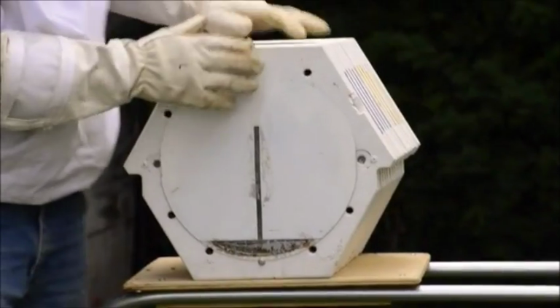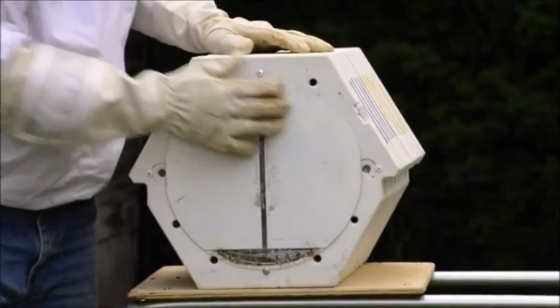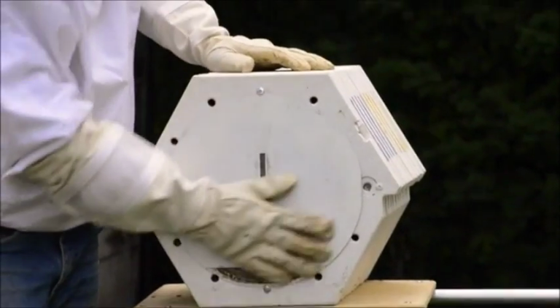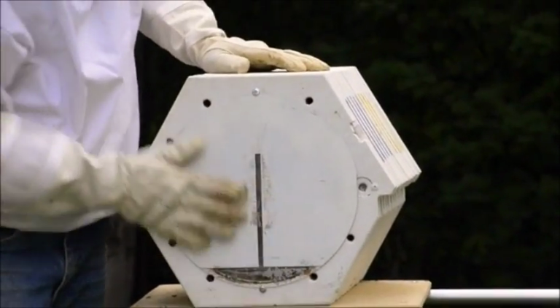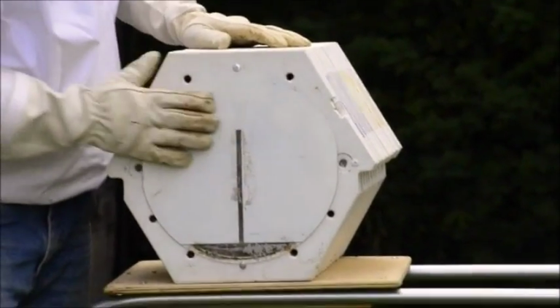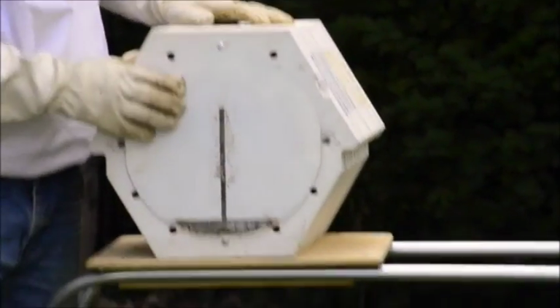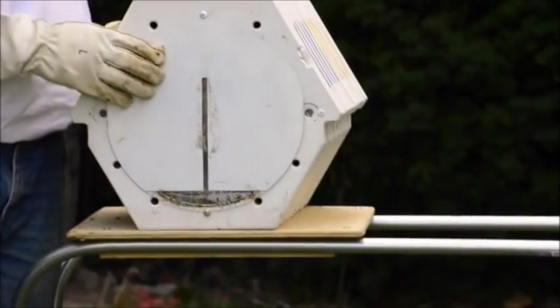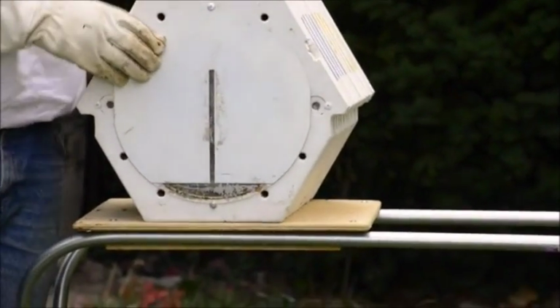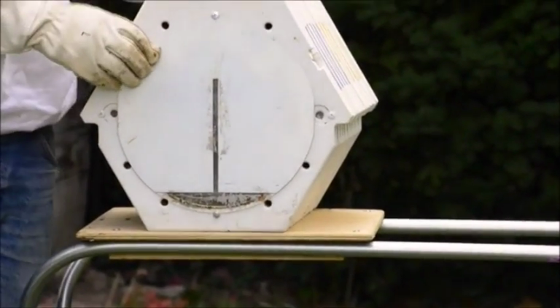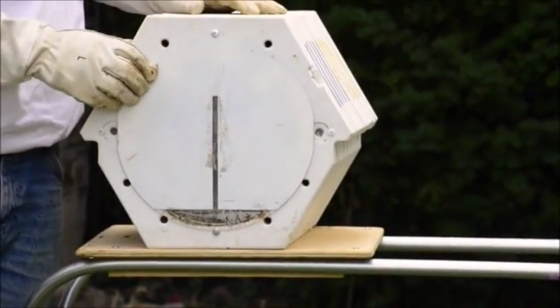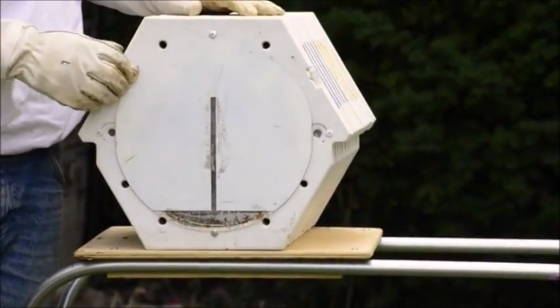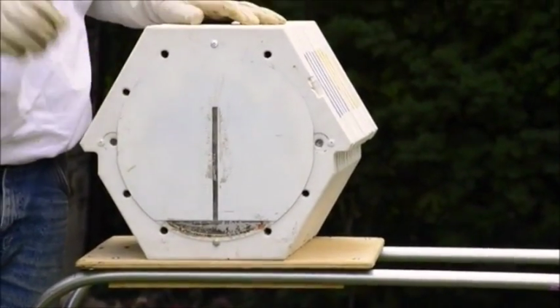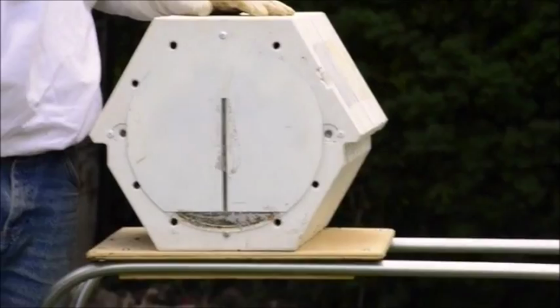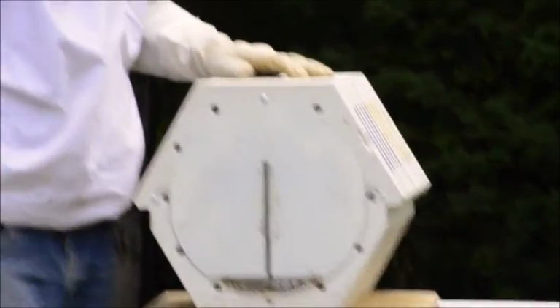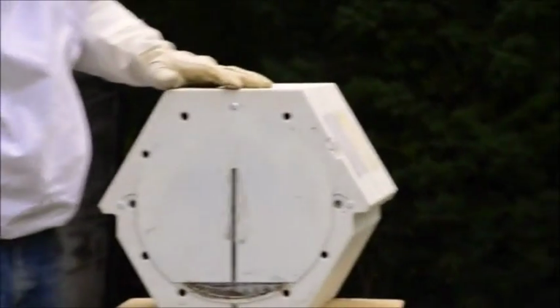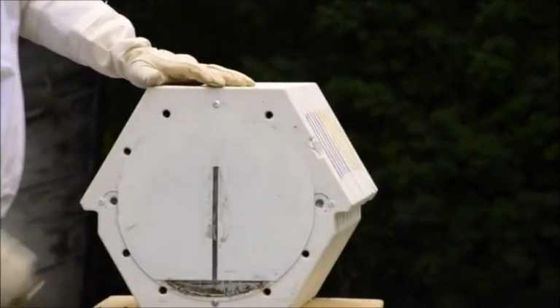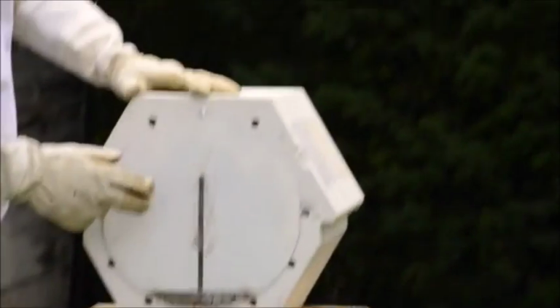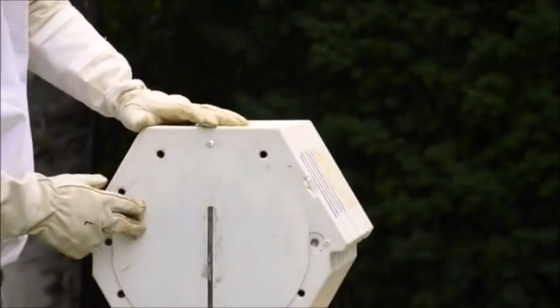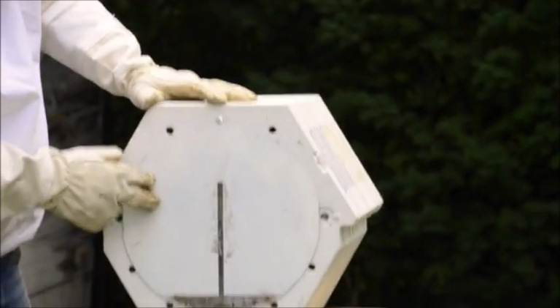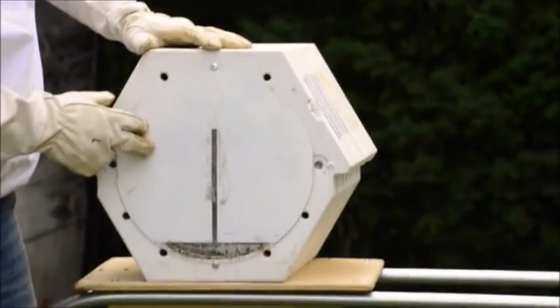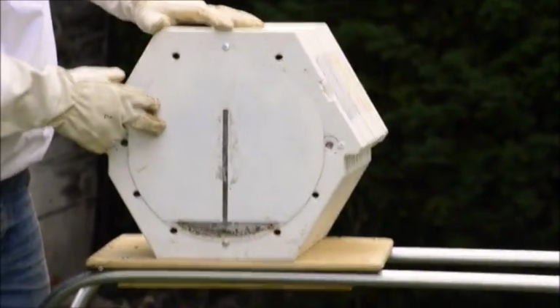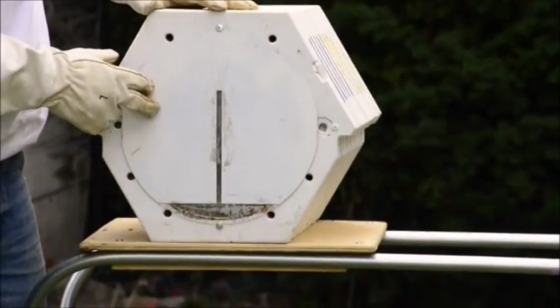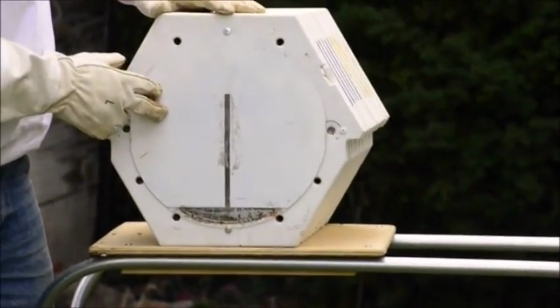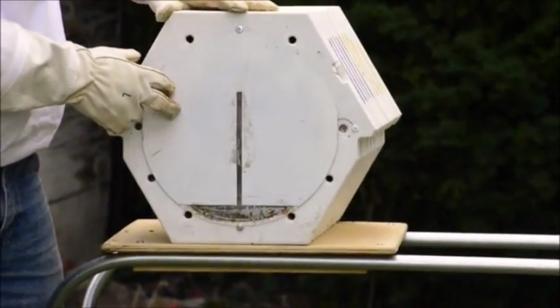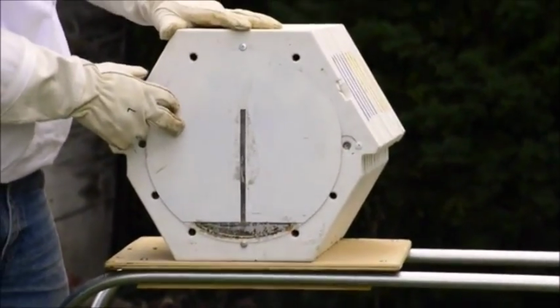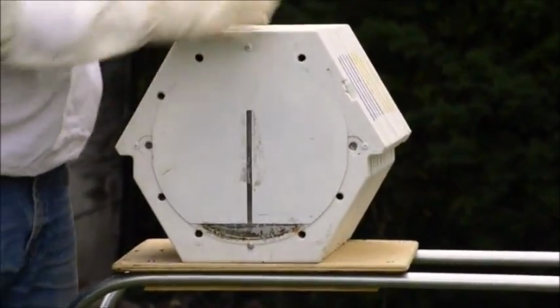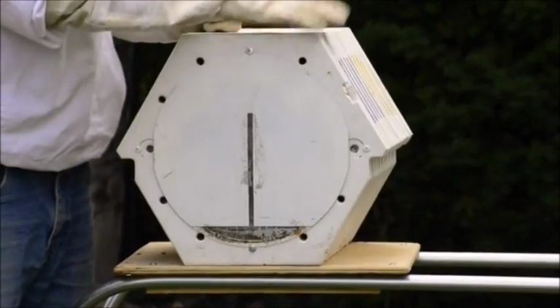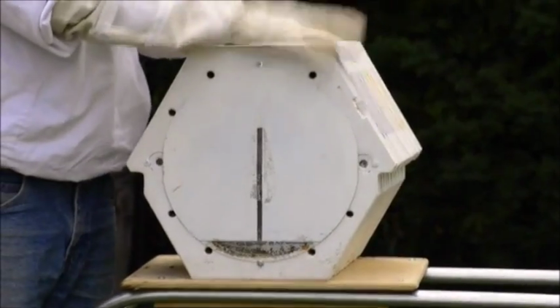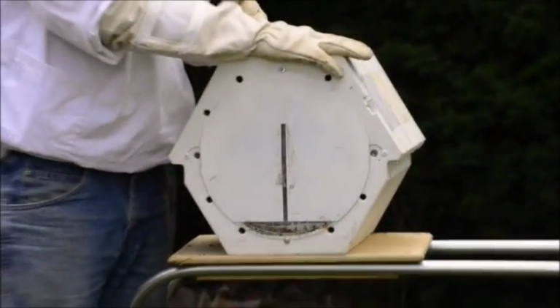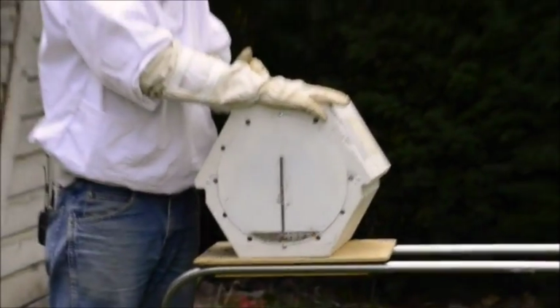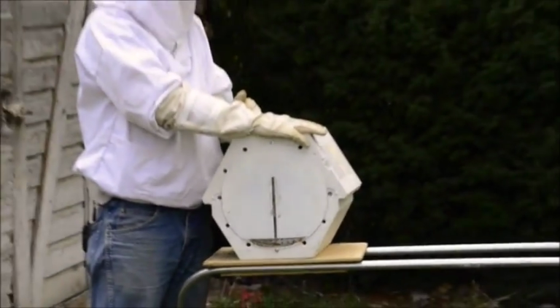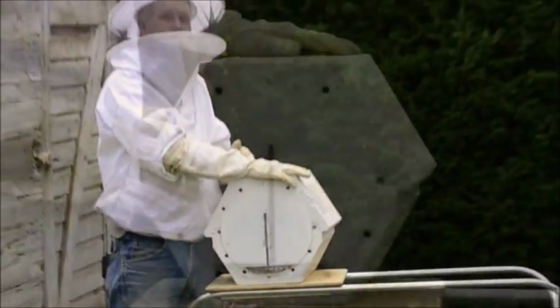The back contains a built-in feeder that can be filled with water or sweetened solutions, or simply be left empty. There's no need to store this feeder anywhere else when not in use, and it's located in the back of the hive to discourage robber bees.